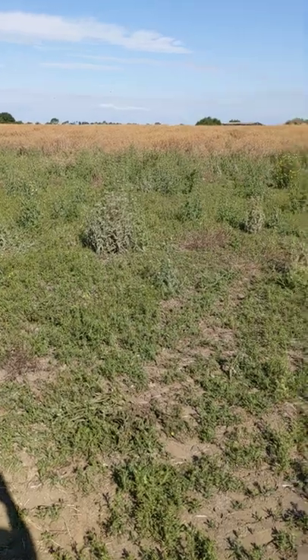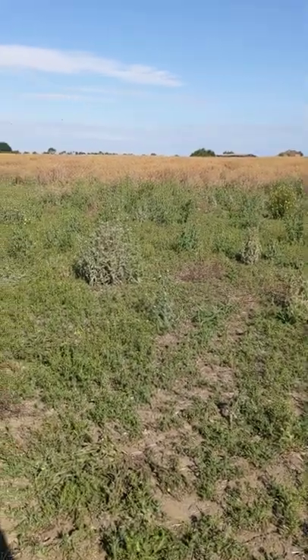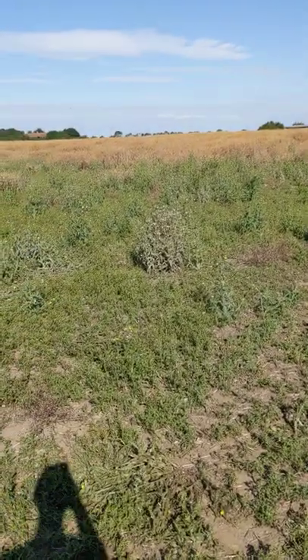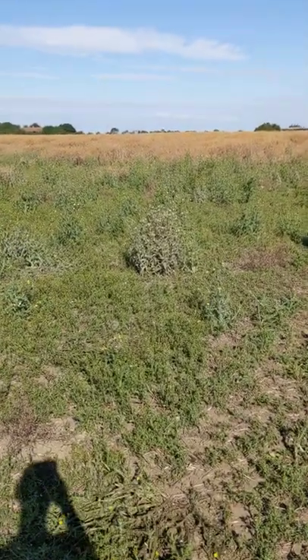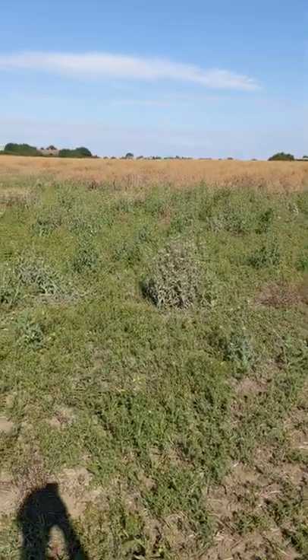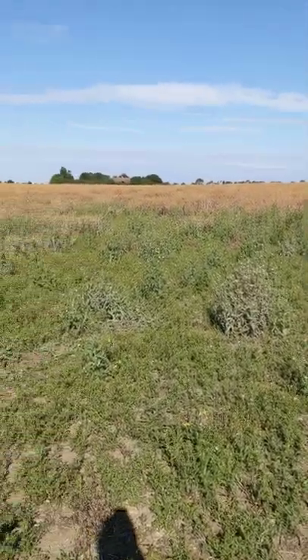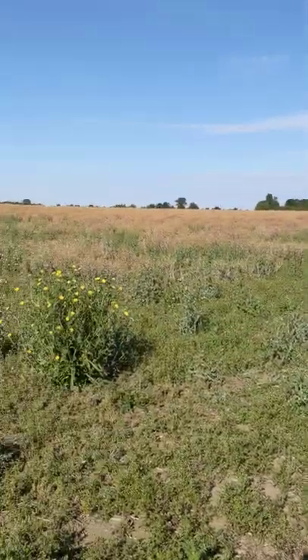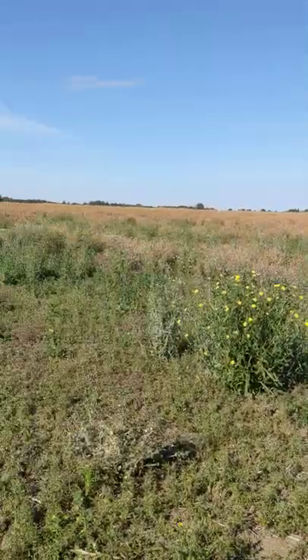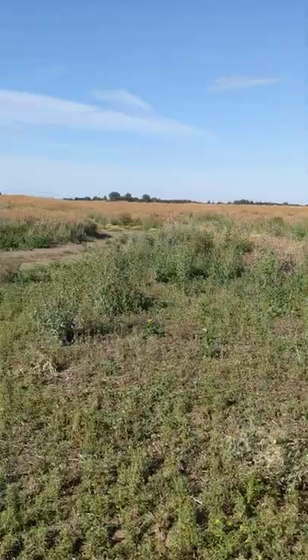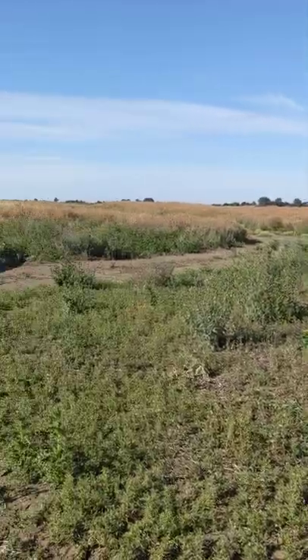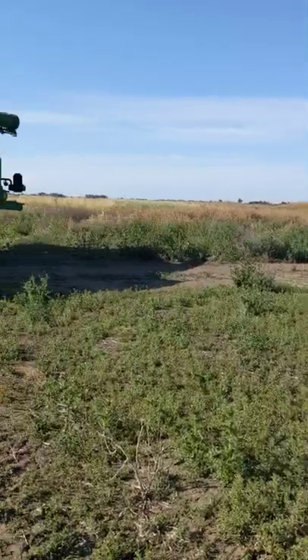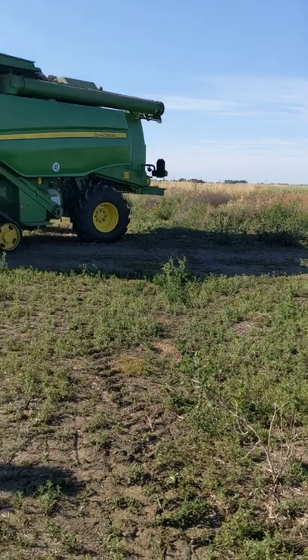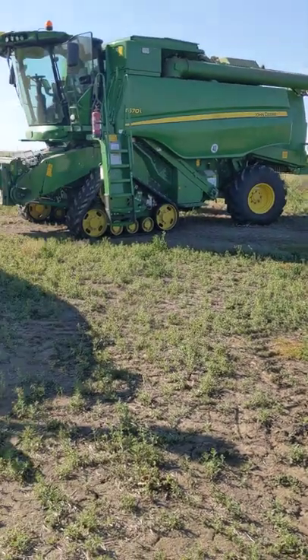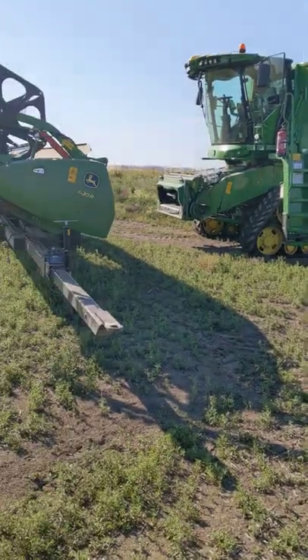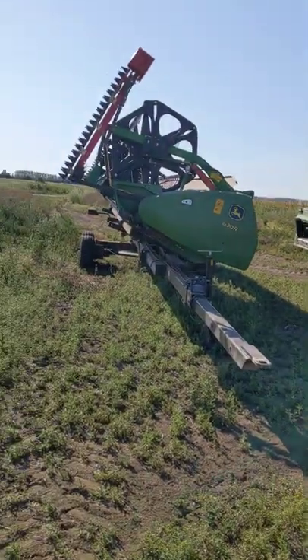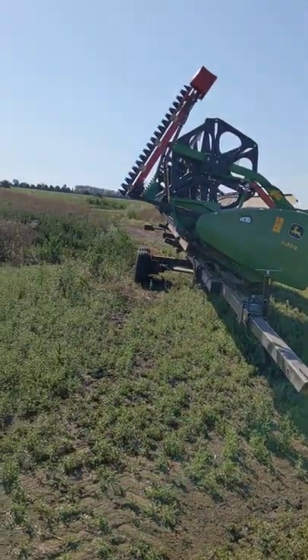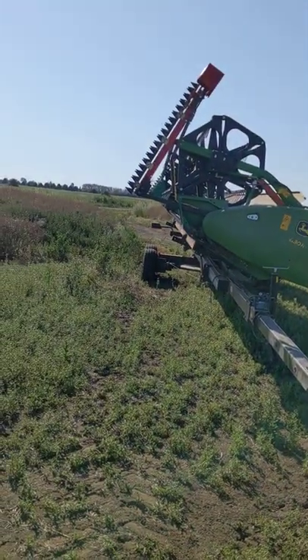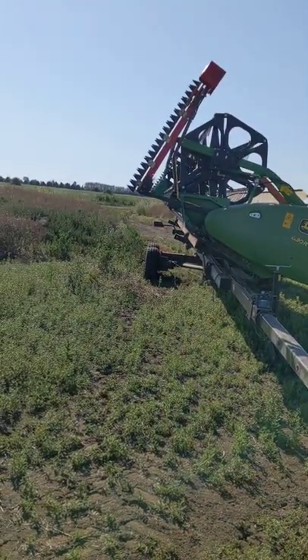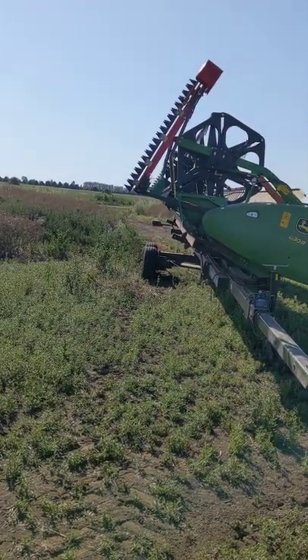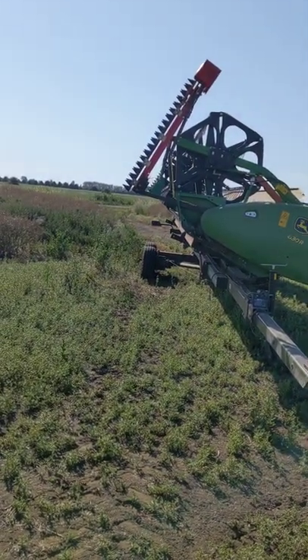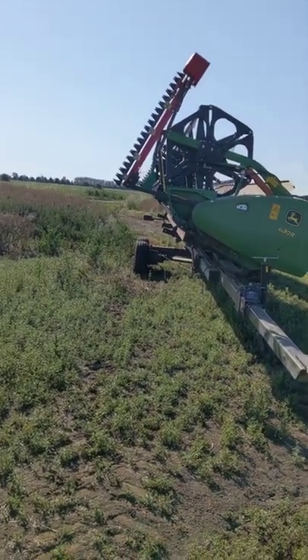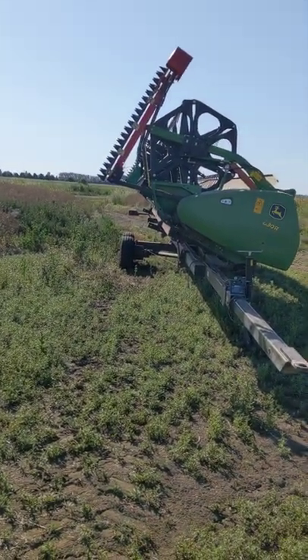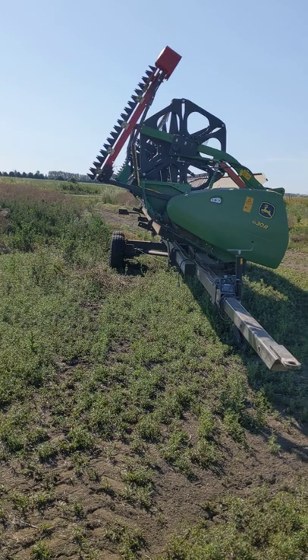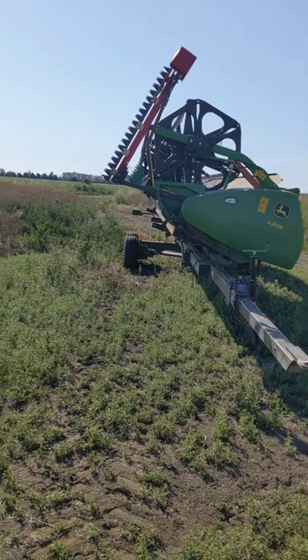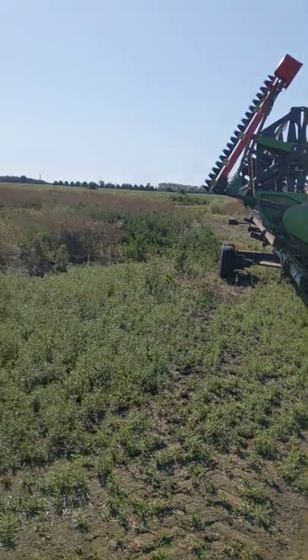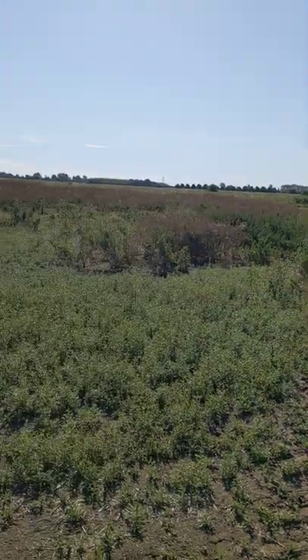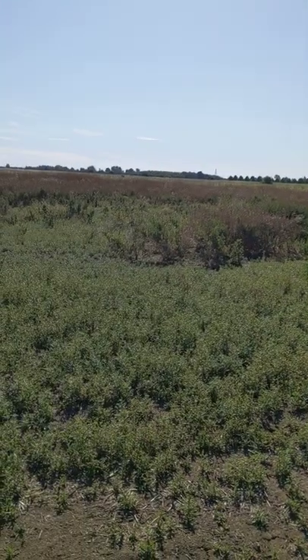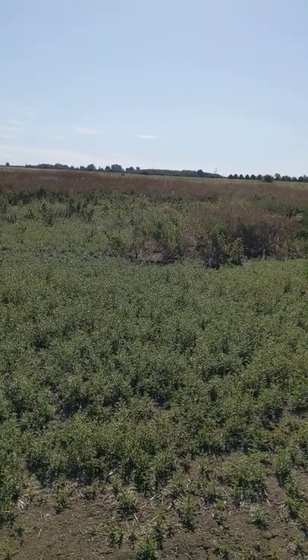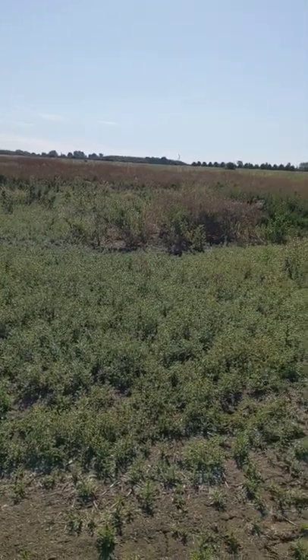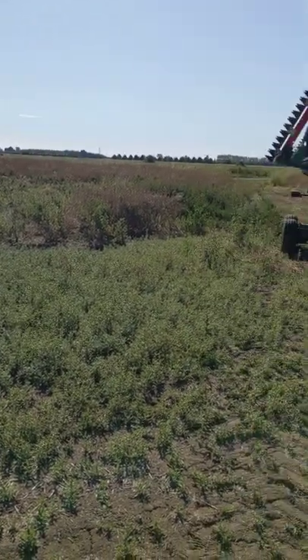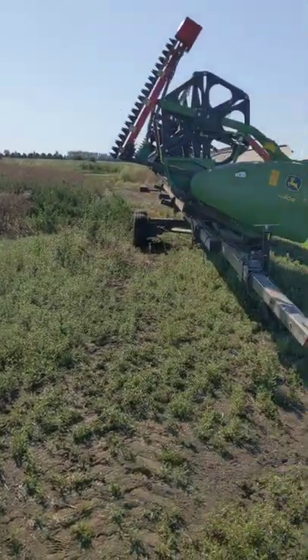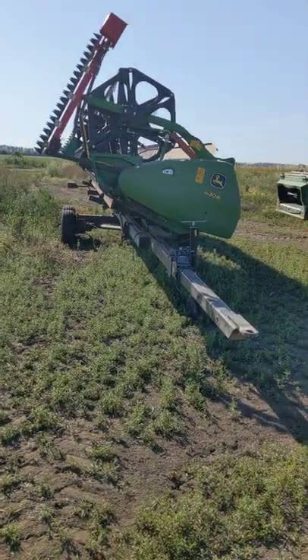Hello everybody, here I am in a field of oilseed rape. We've done about half a day's combining yesterday and now we're going to carry on with the rest of our oilseed rape today.